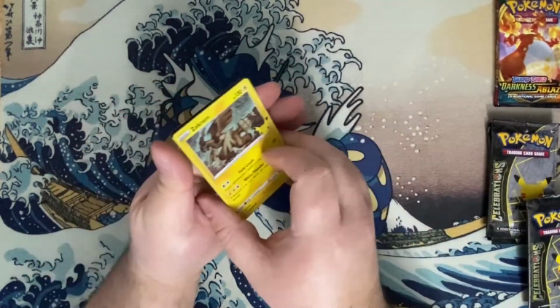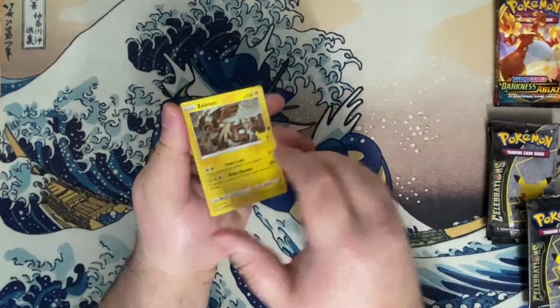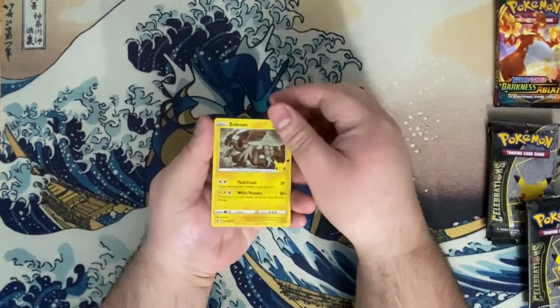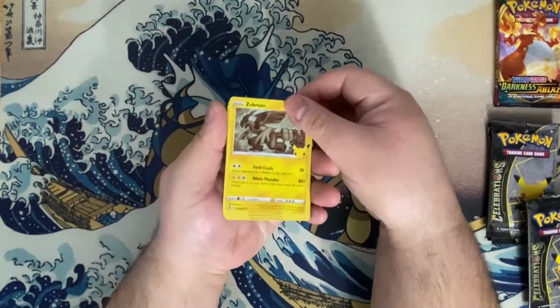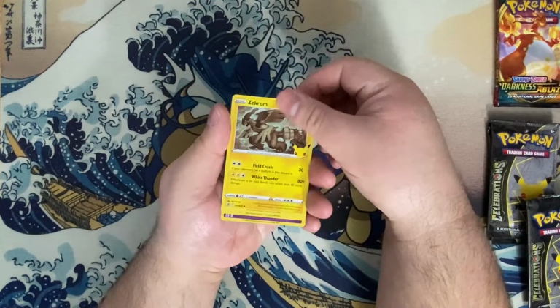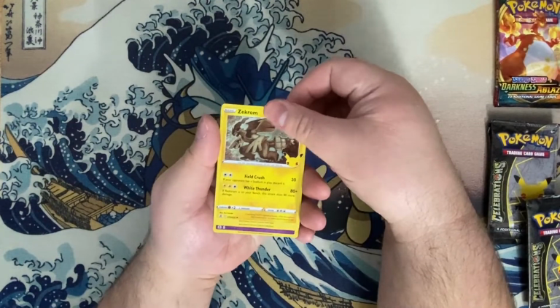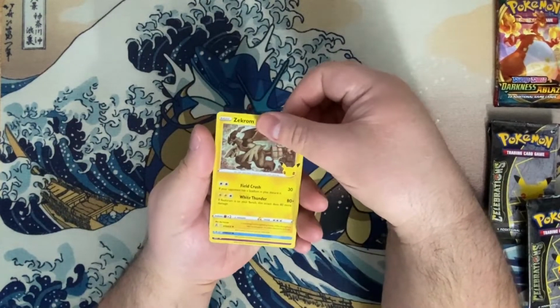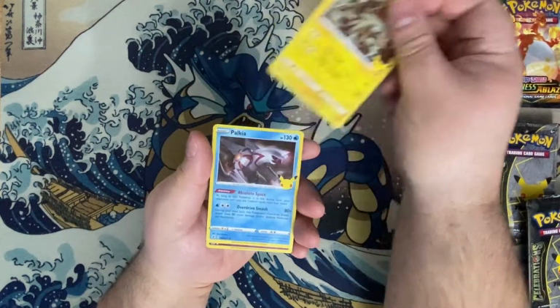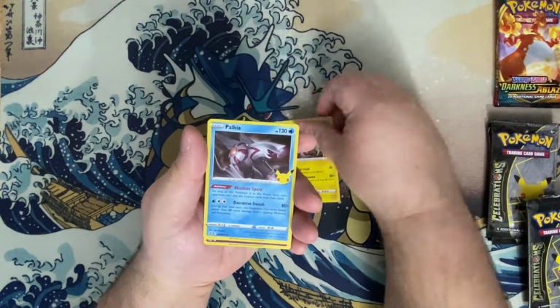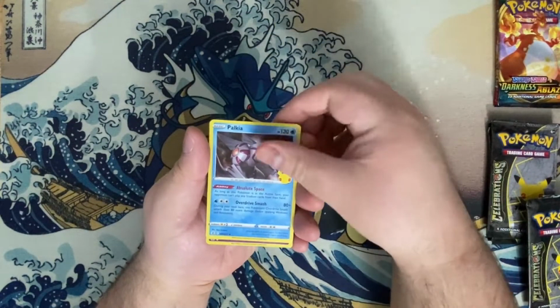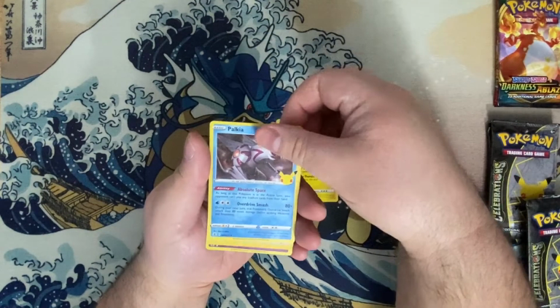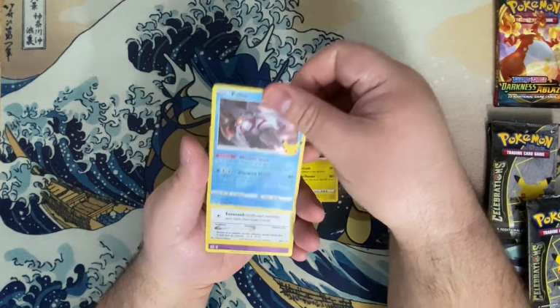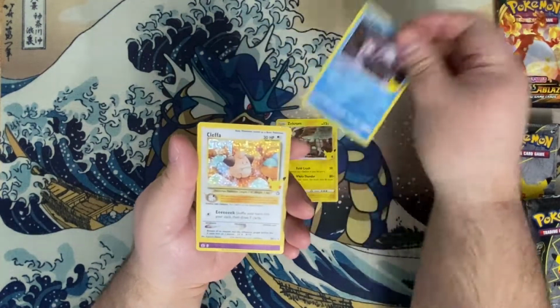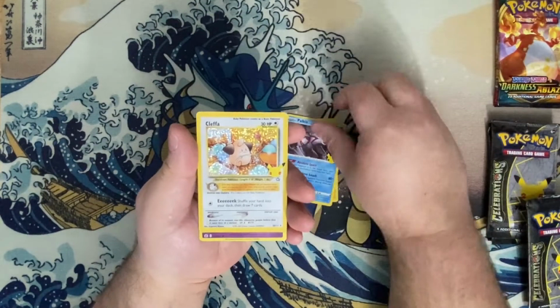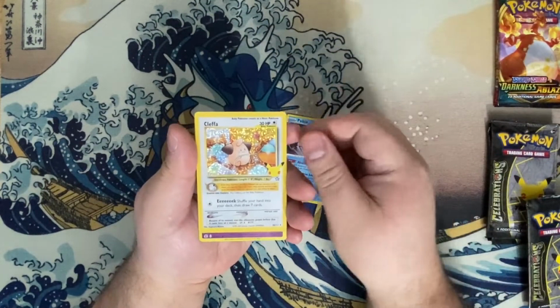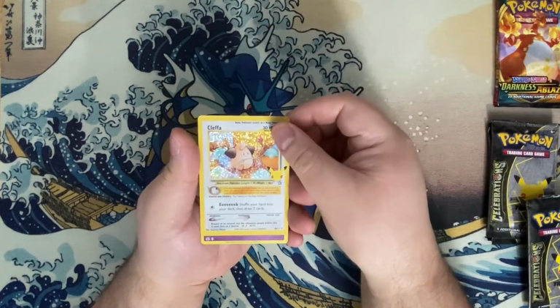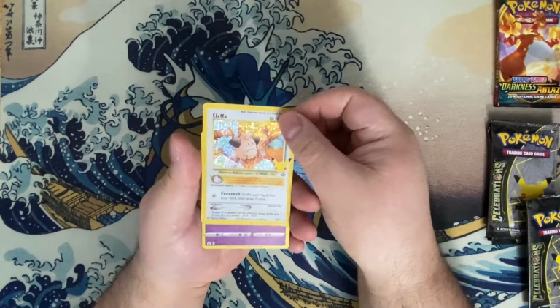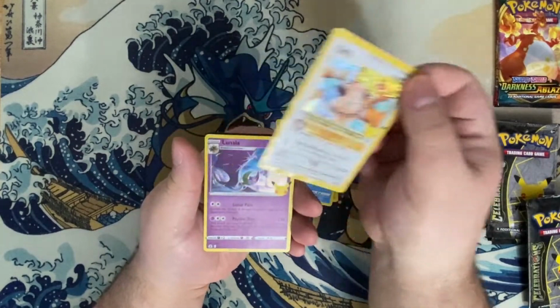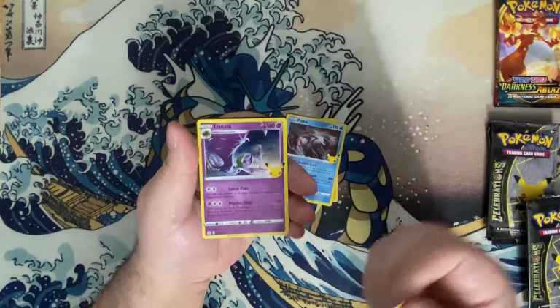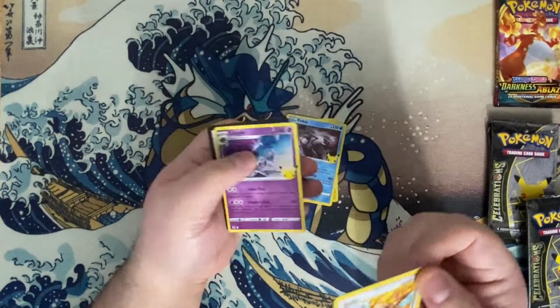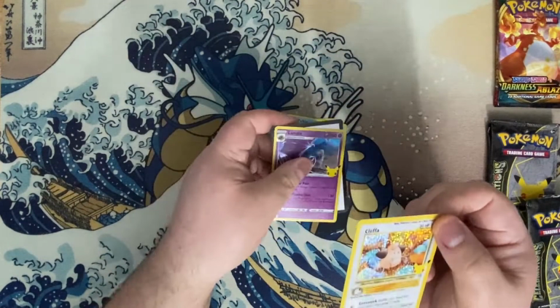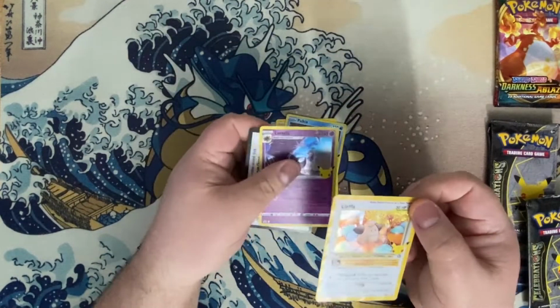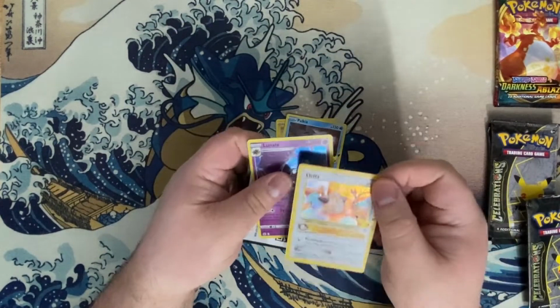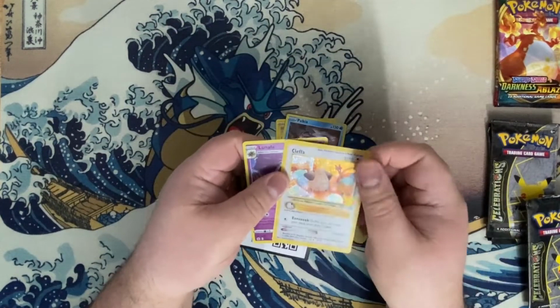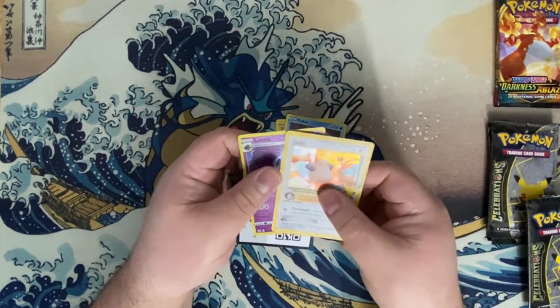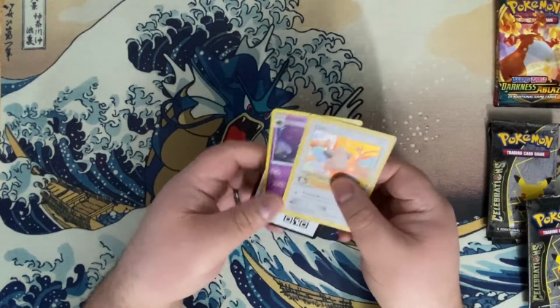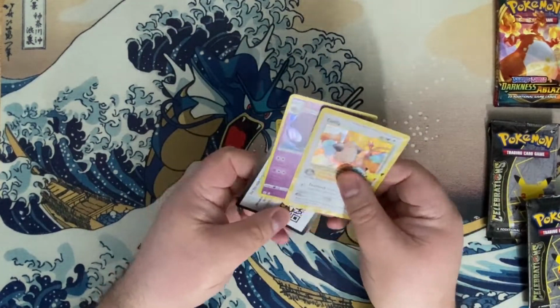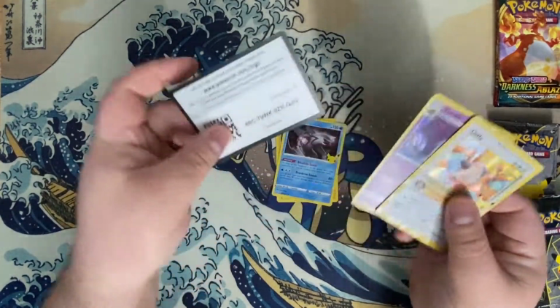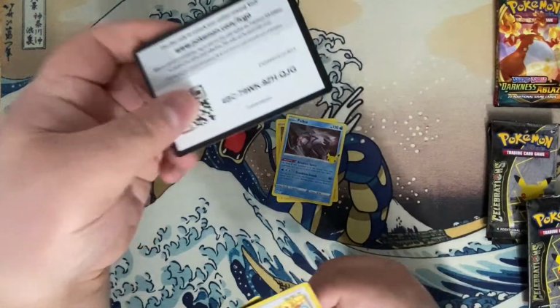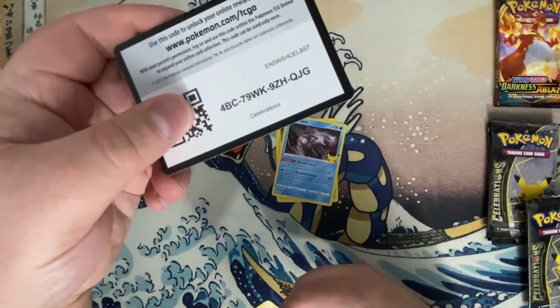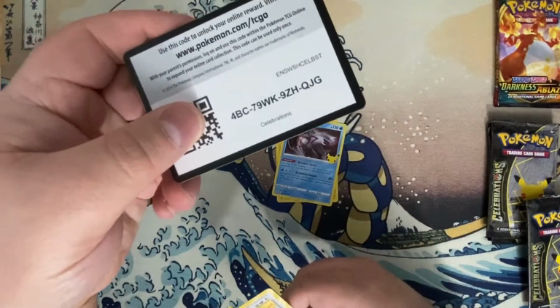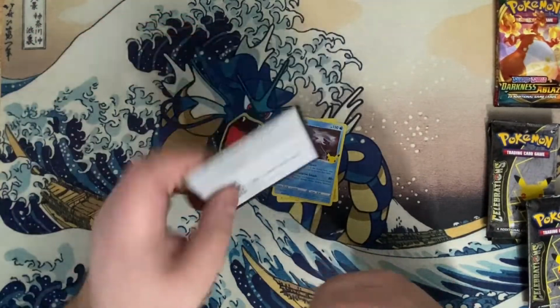We're going to start our first pack off with a Zekrom, a Palkia, and a Klefki from the Classic Collection, and a Lunala. Here's the code card for the pack.